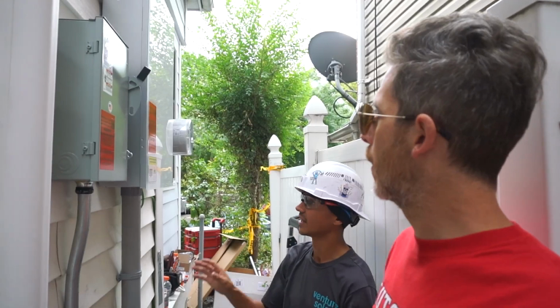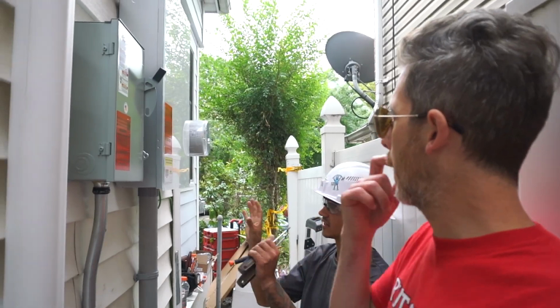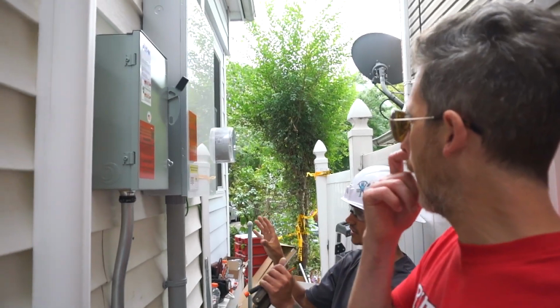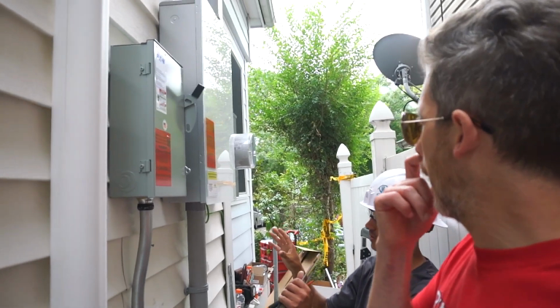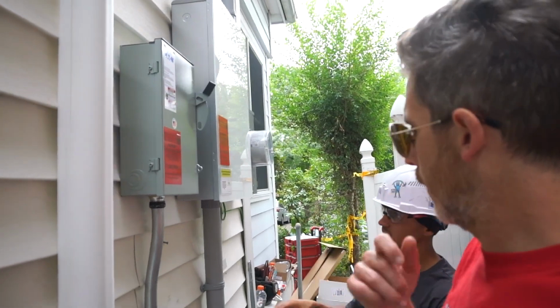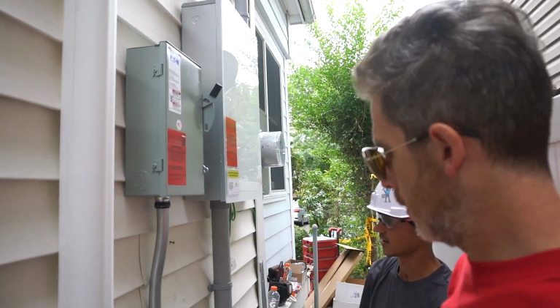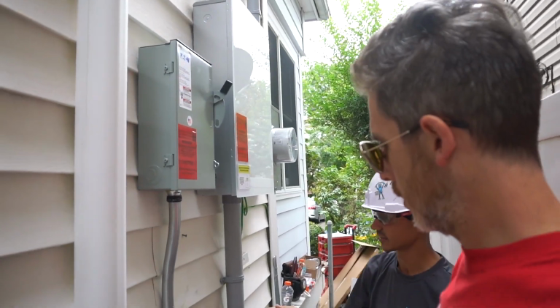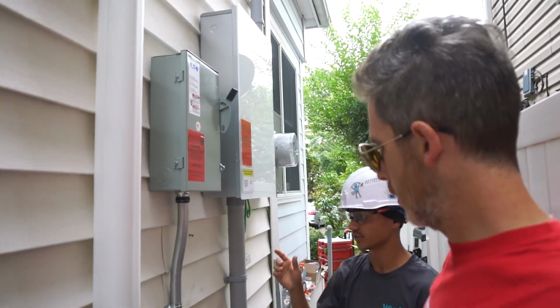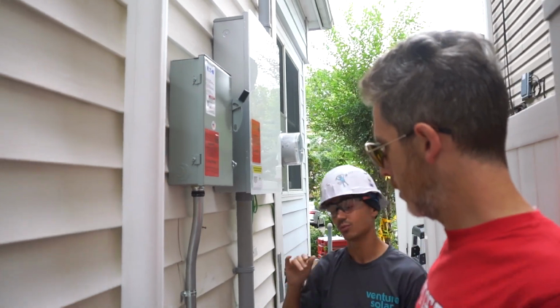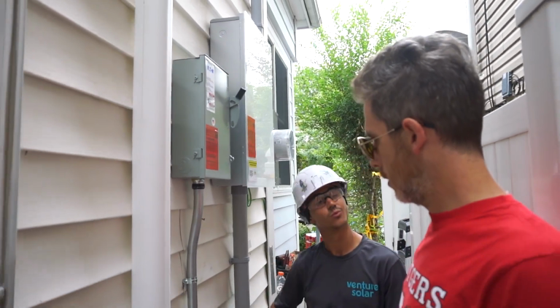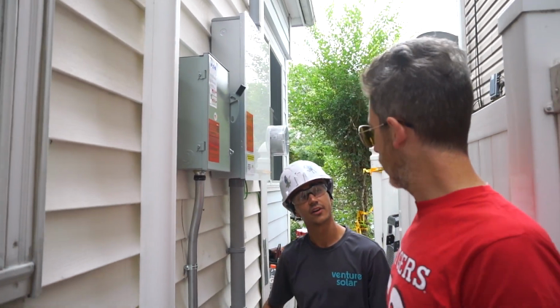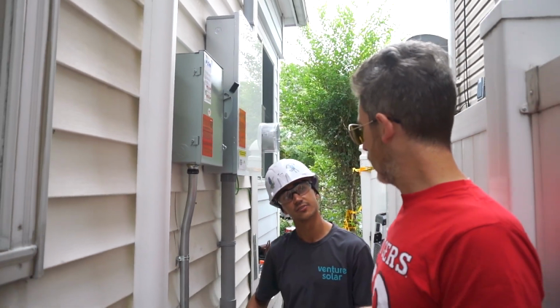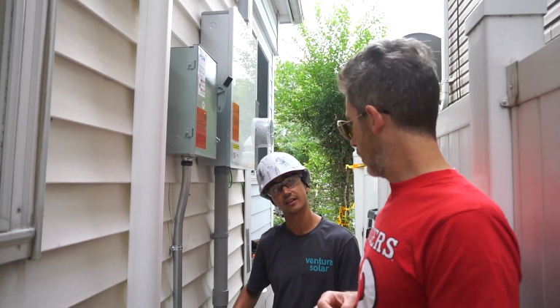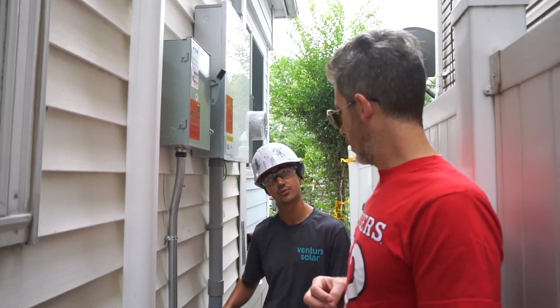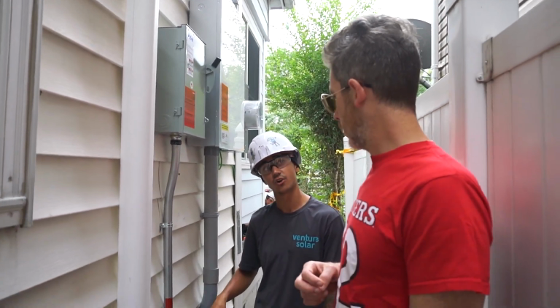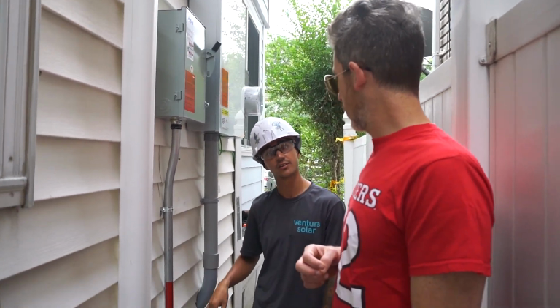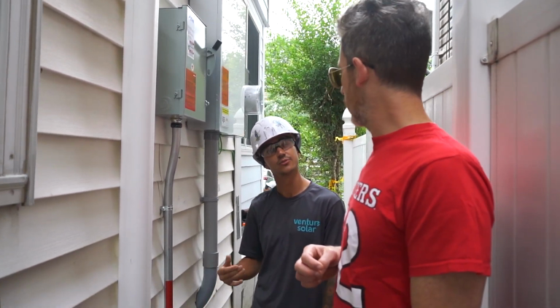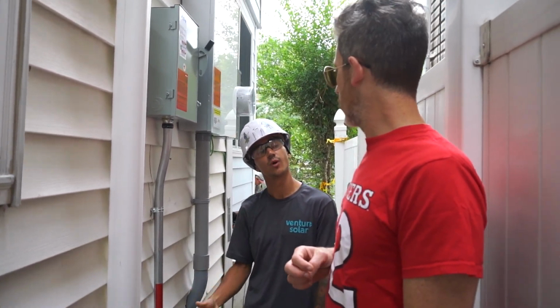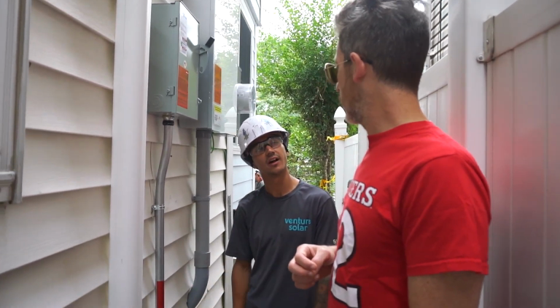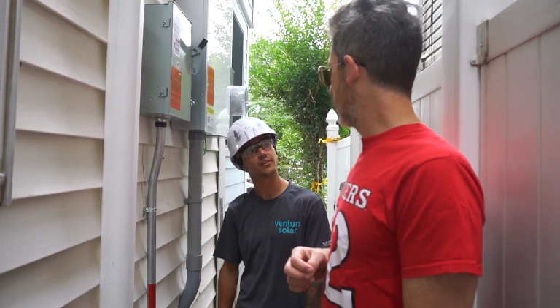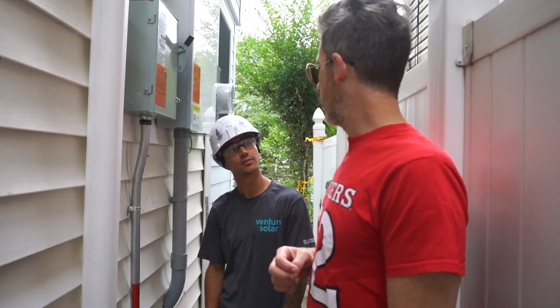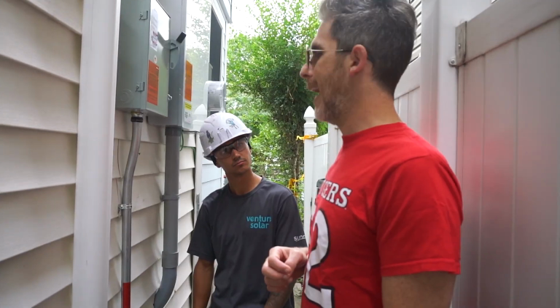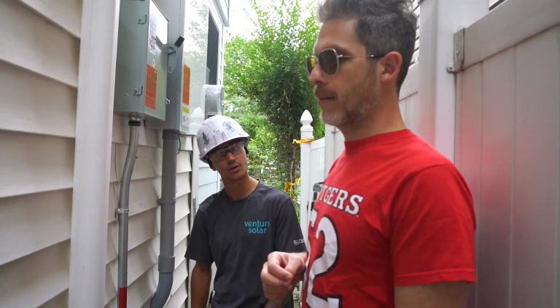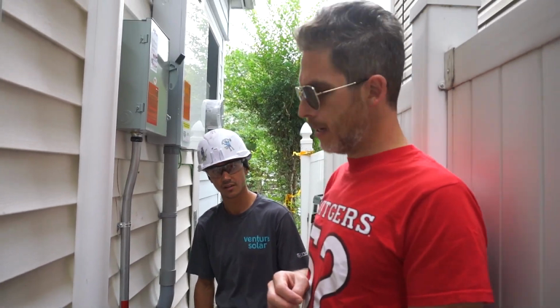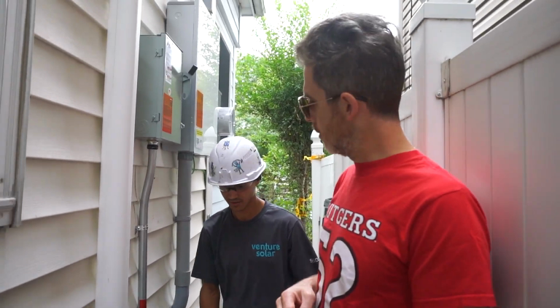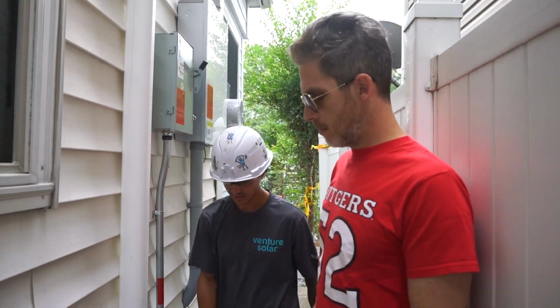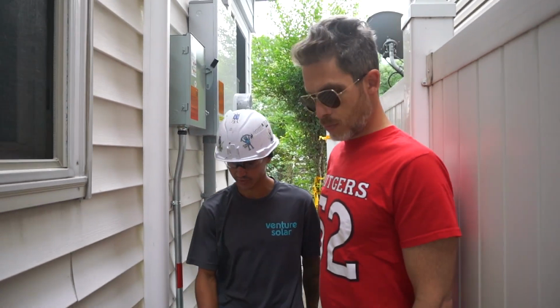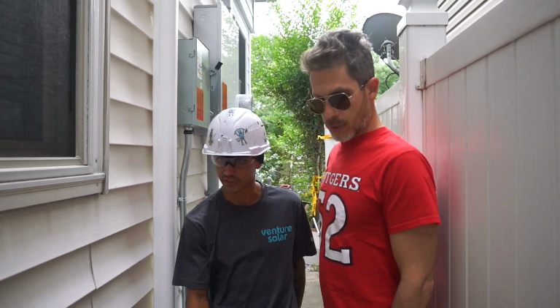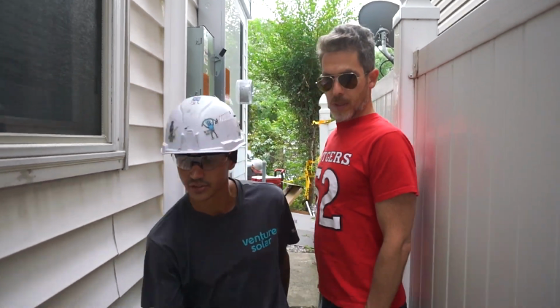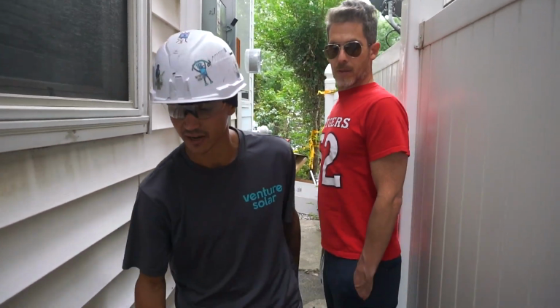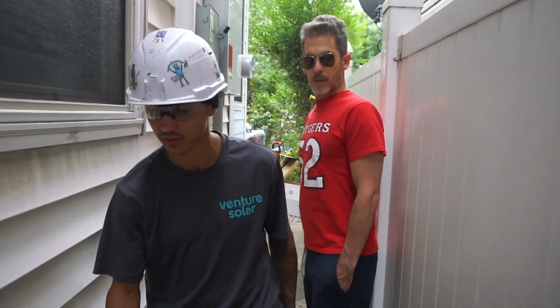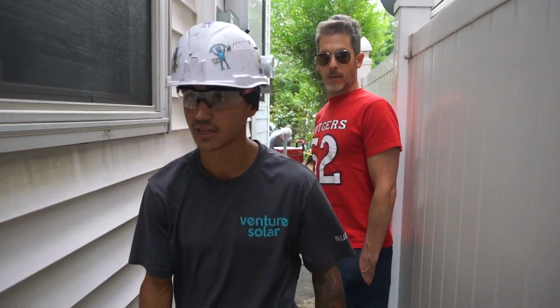That's it over here. Everything else — there is a wire running downstairs, so it's hardwired. There's no need for Wi-Fi in that regard. I'll bring you over here to the Powerwall itself.